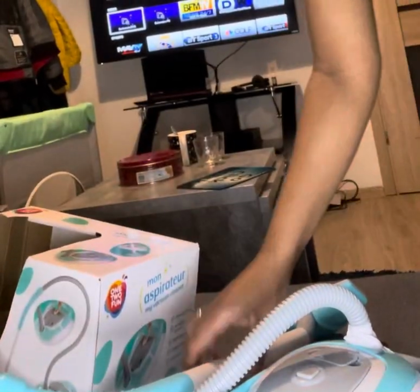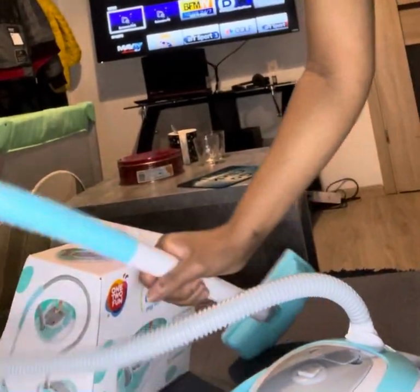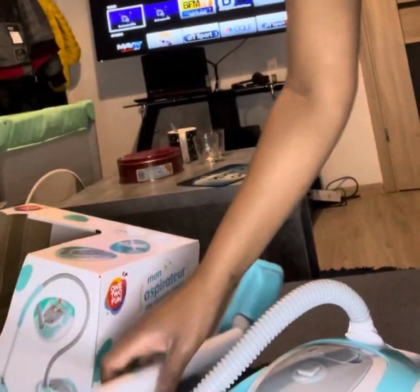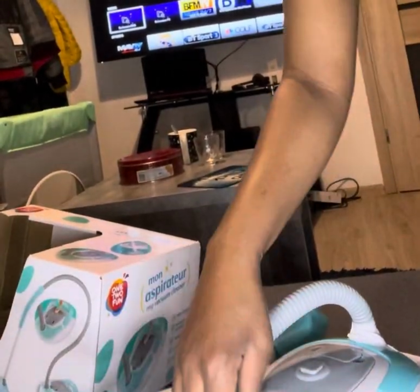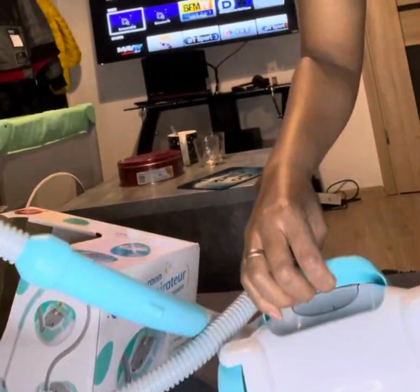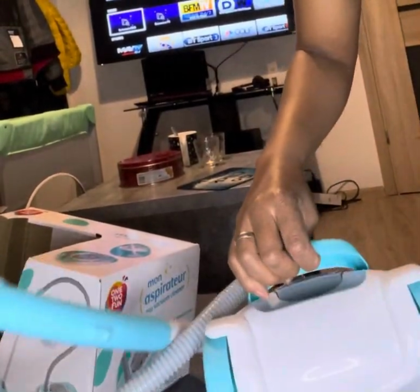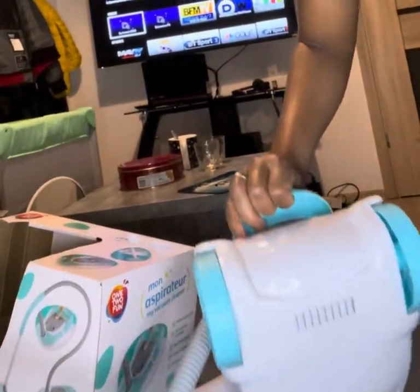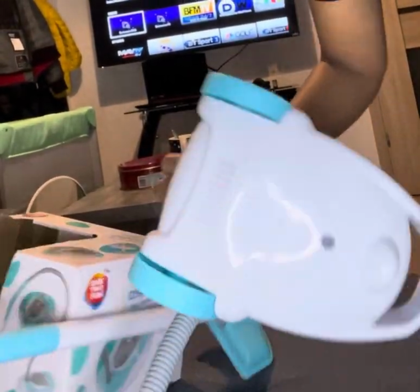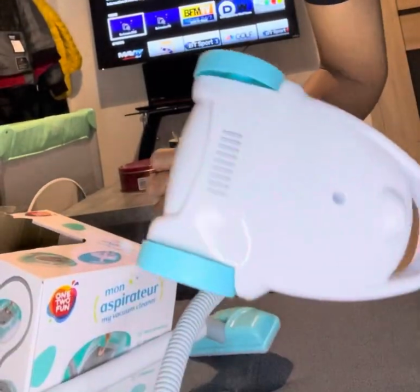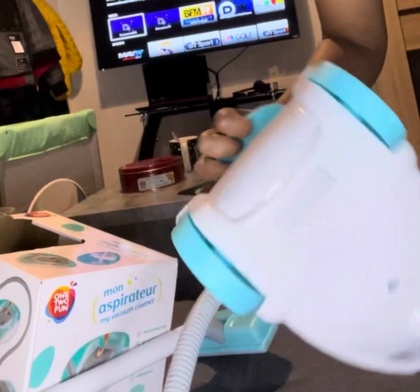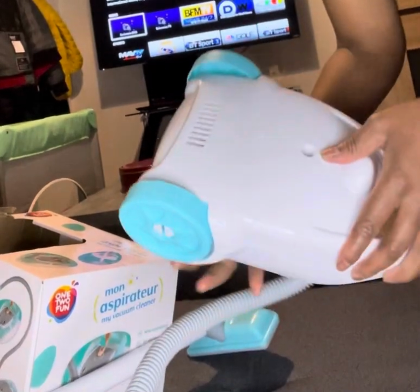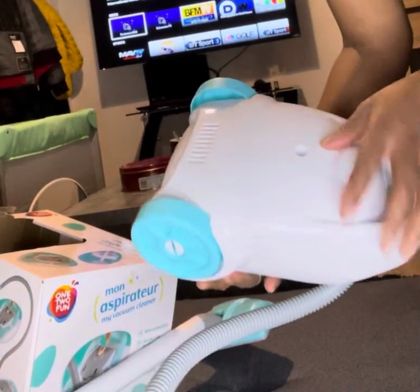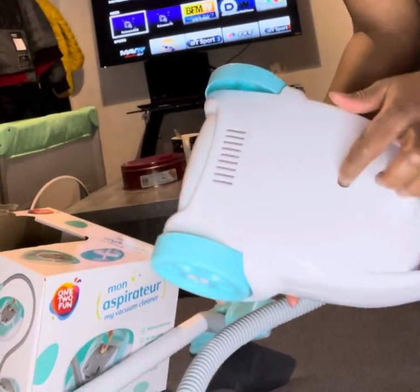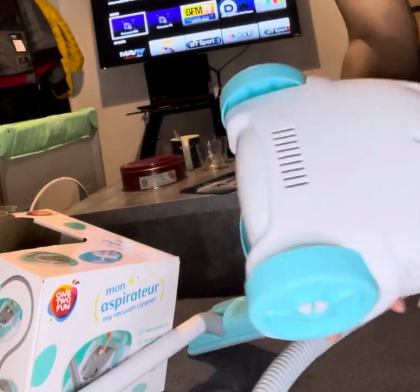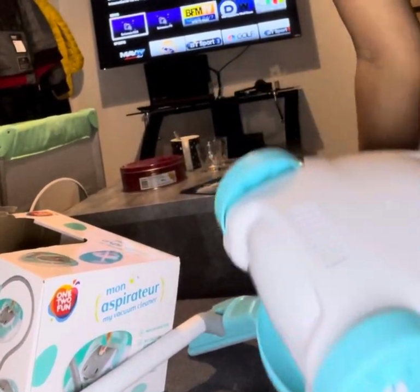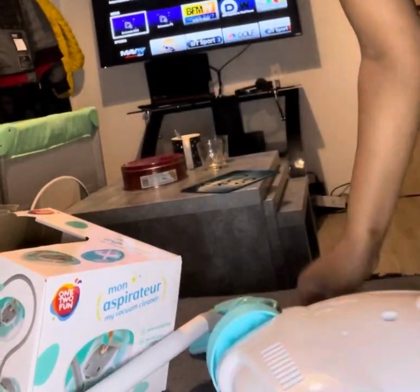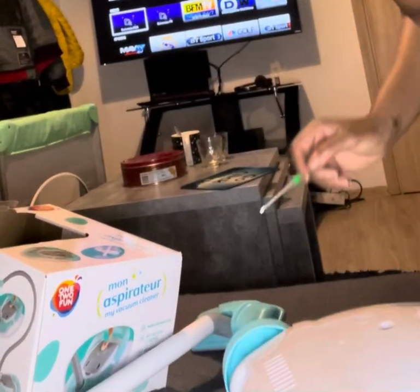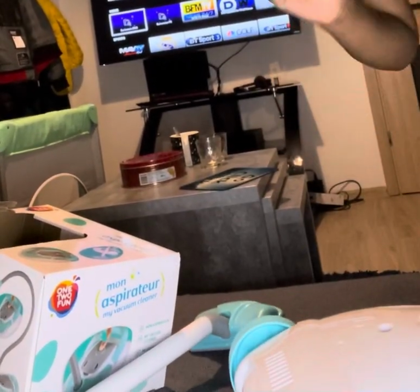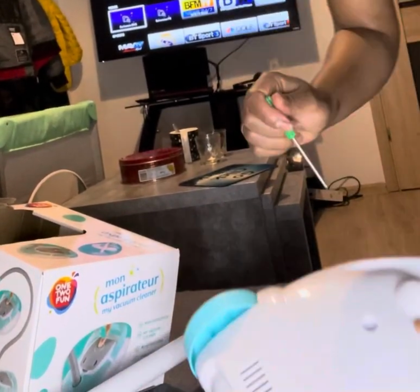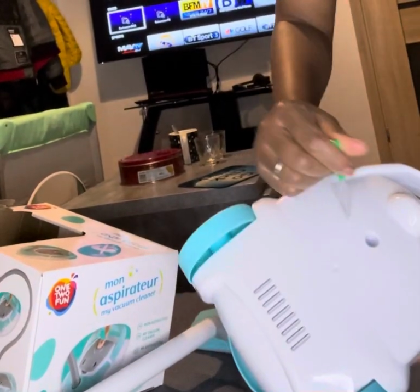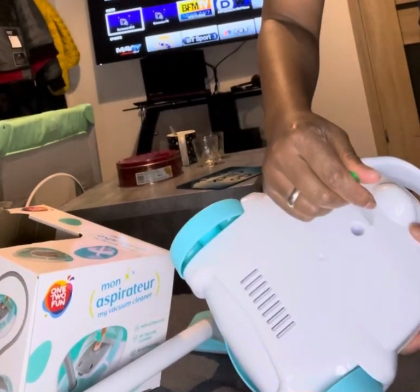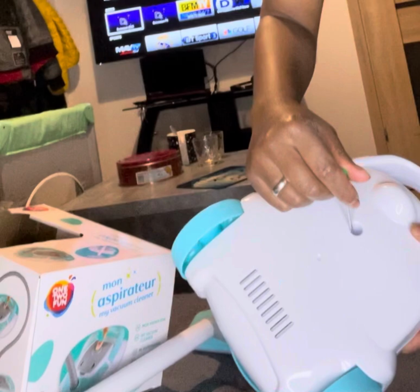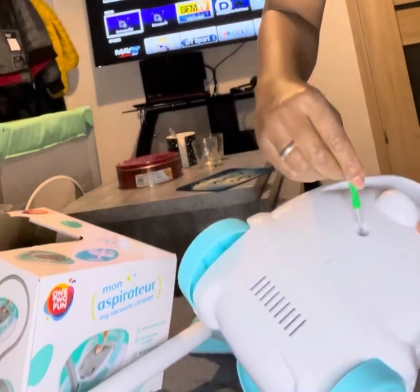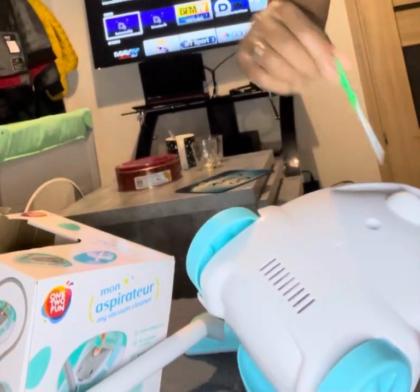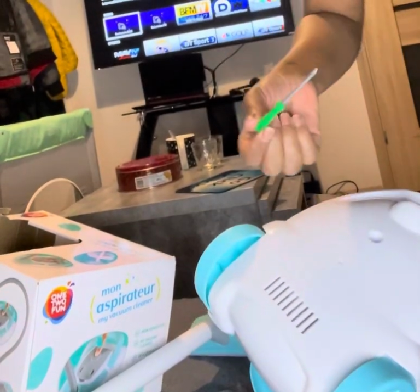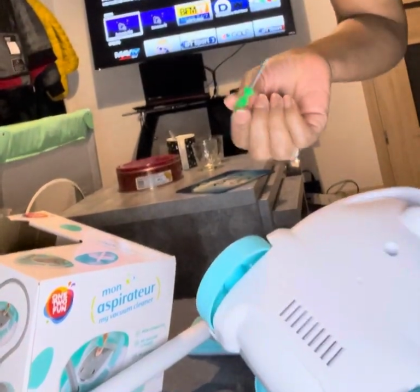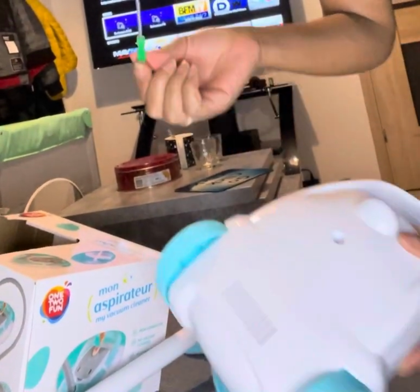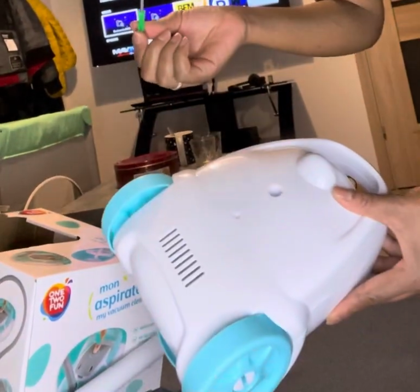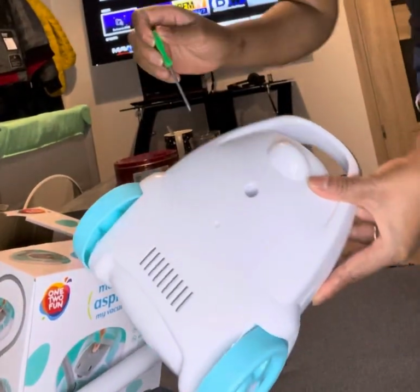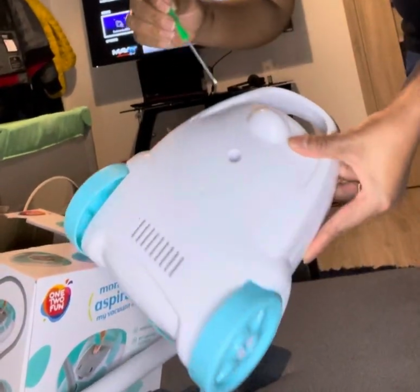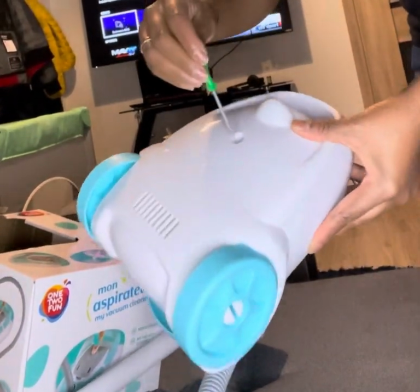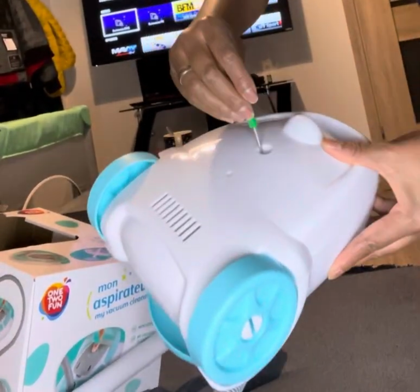Now we're going to show you how to do it. When we actually figured it out, we felt so stupid! At the back you can see there is a hole for a screw, so you unscrew it — as she is going to show you.